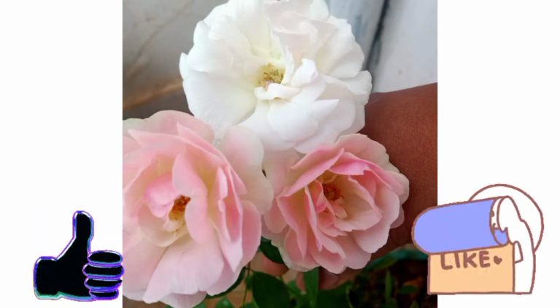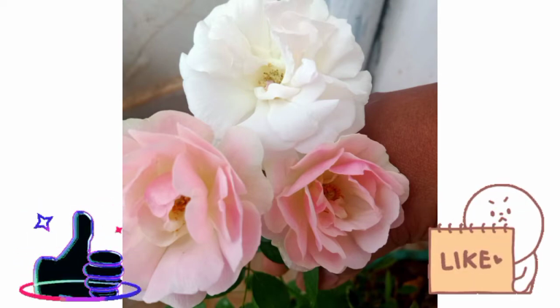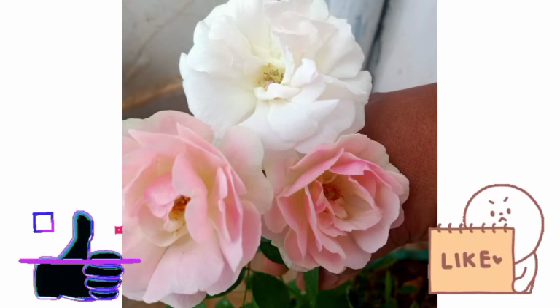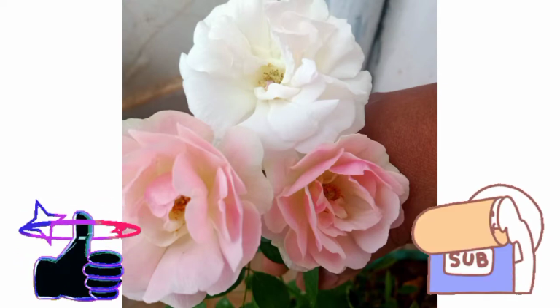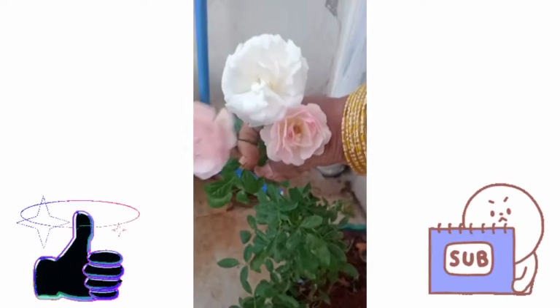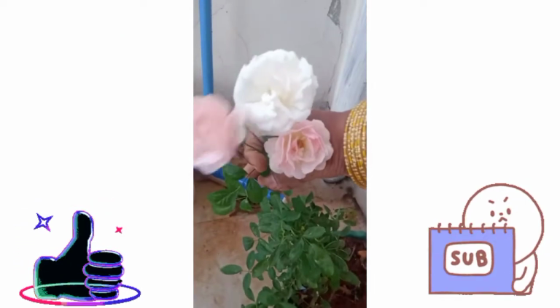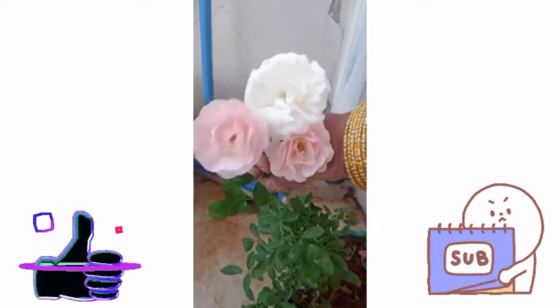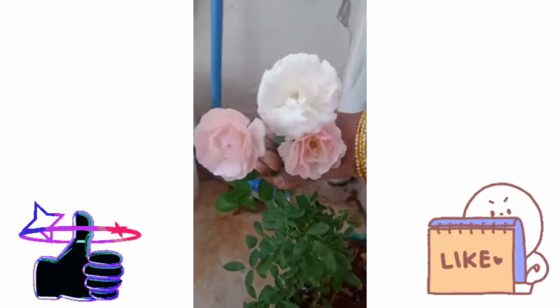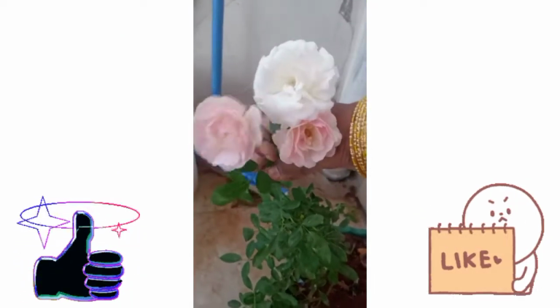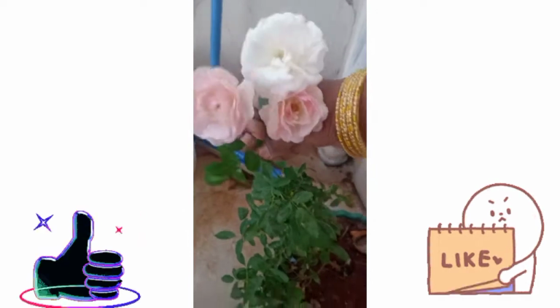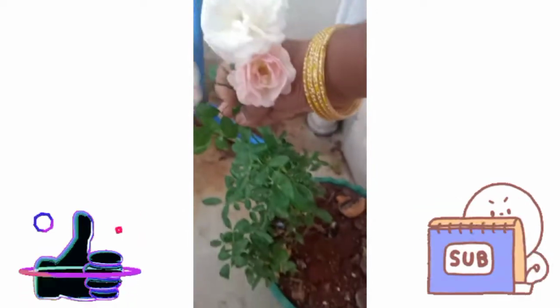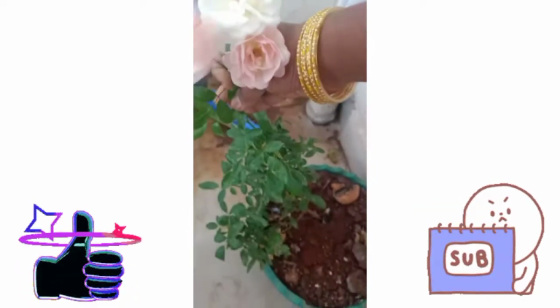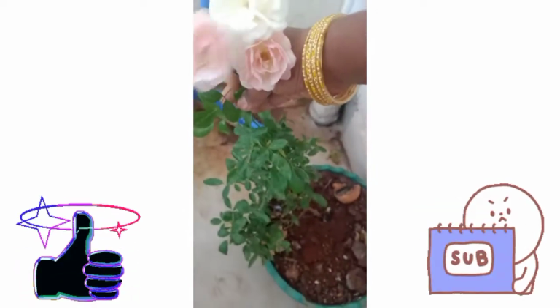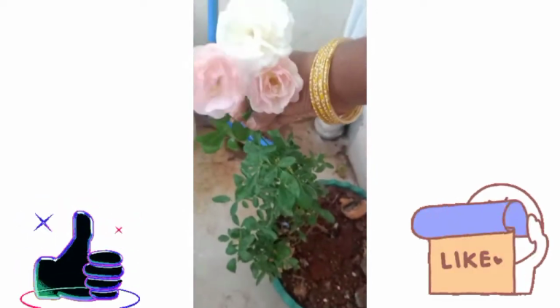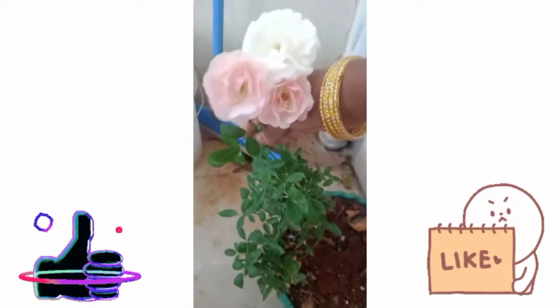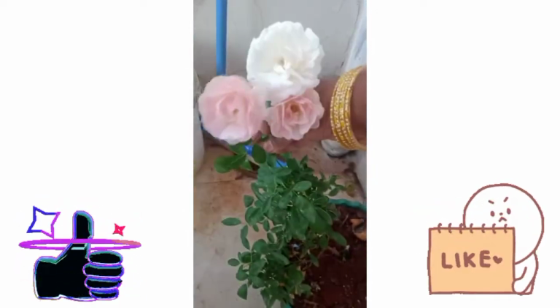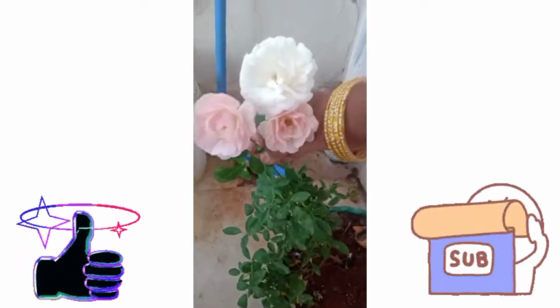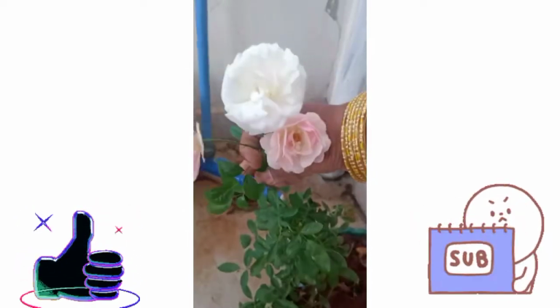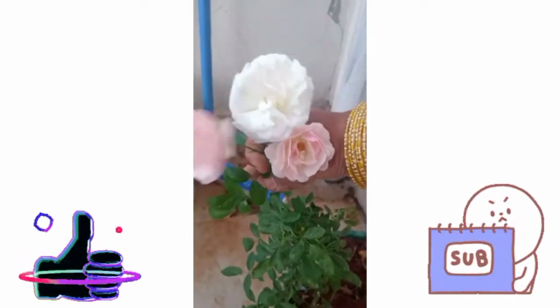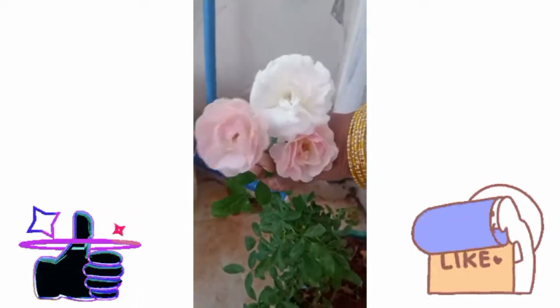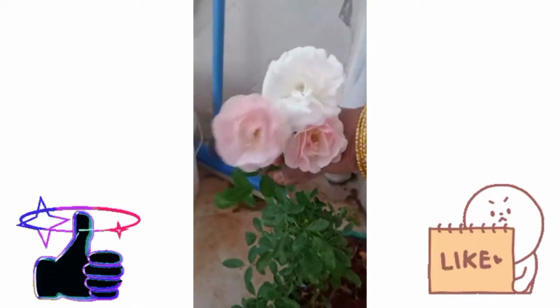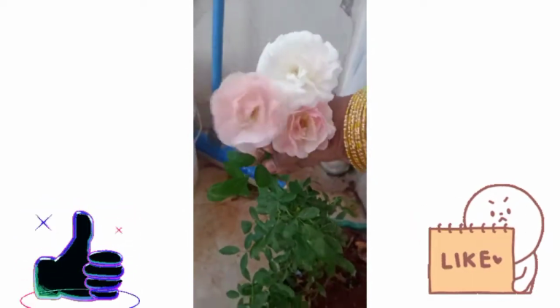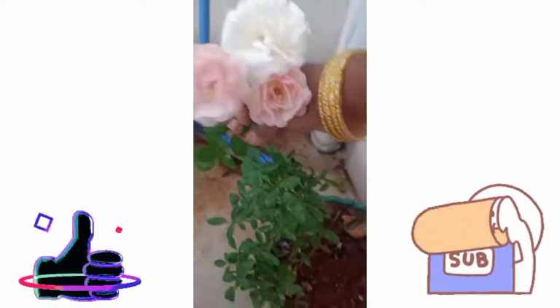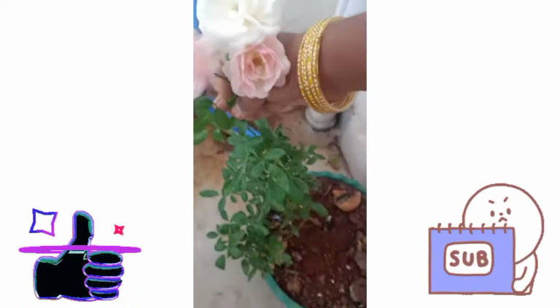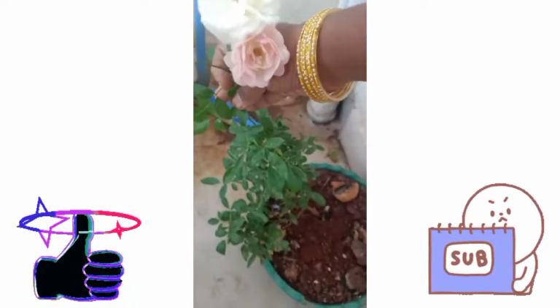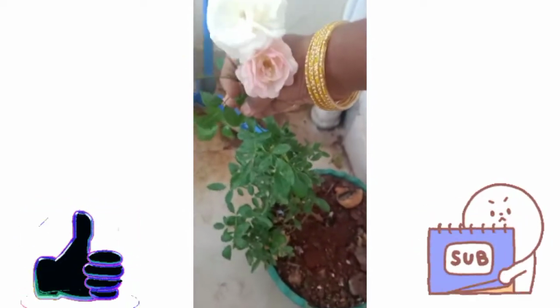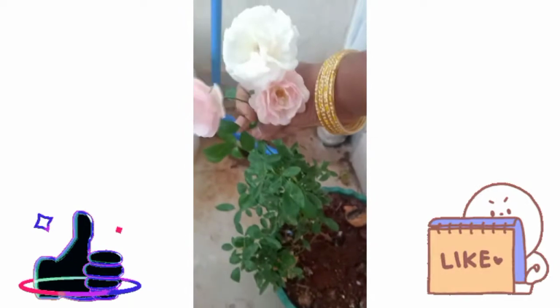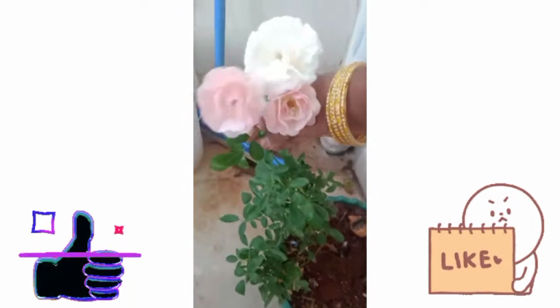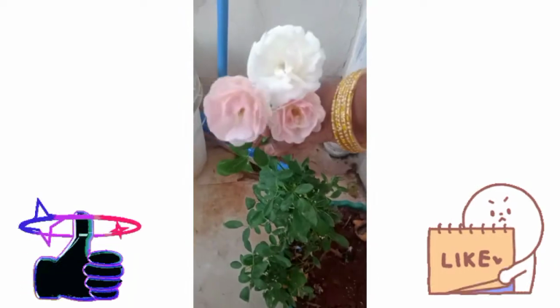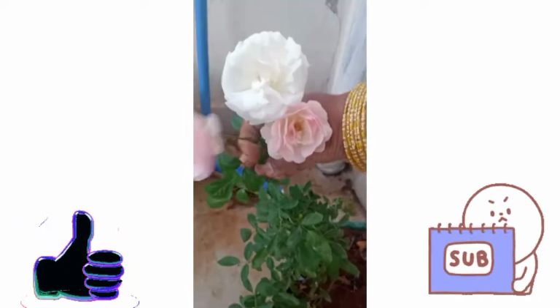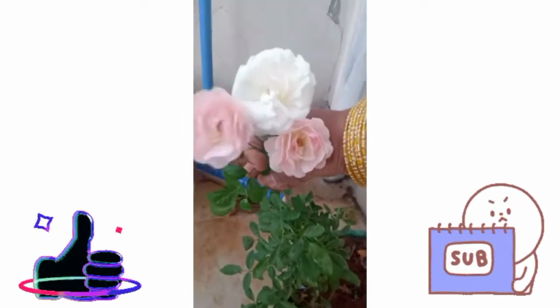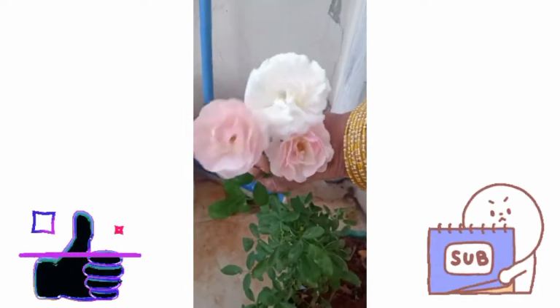I have to use pink. I am making a little more. This time I am making a little more.